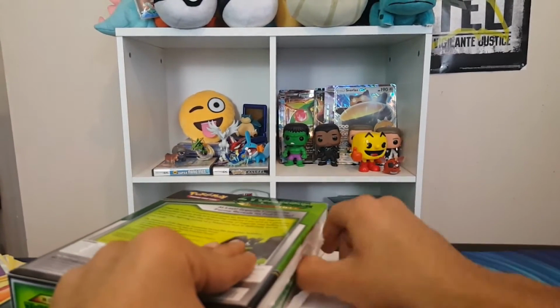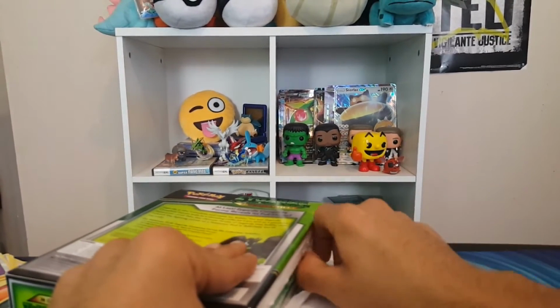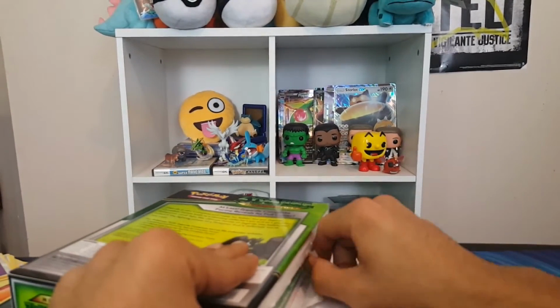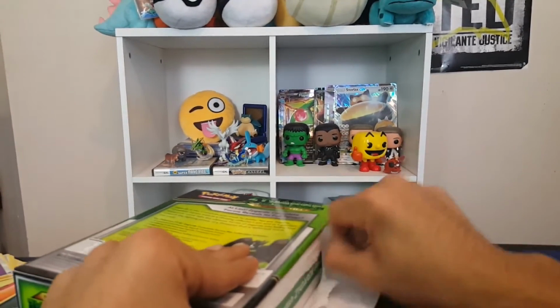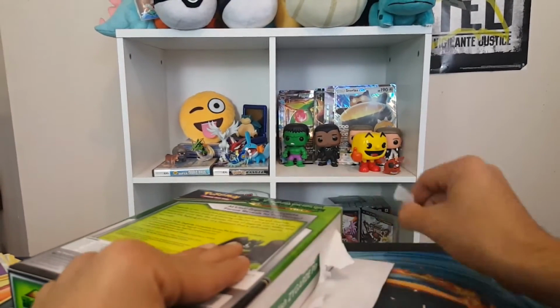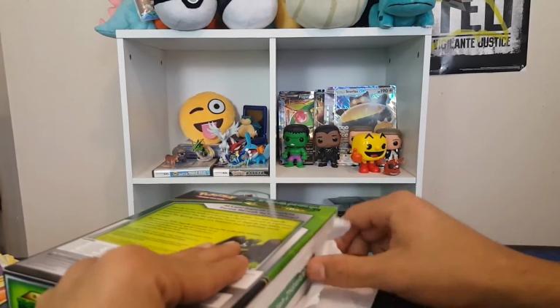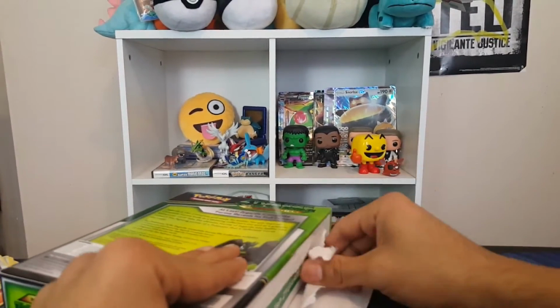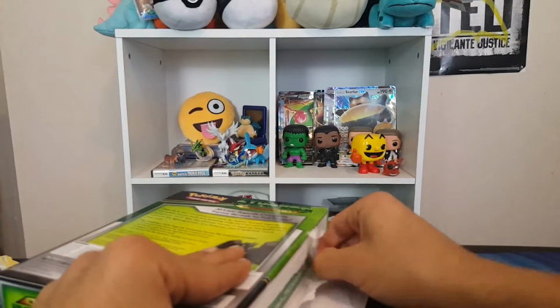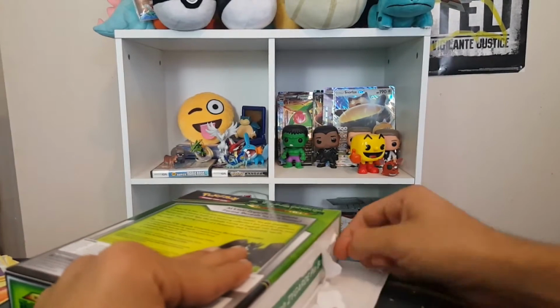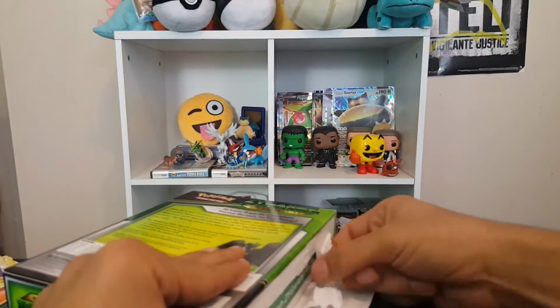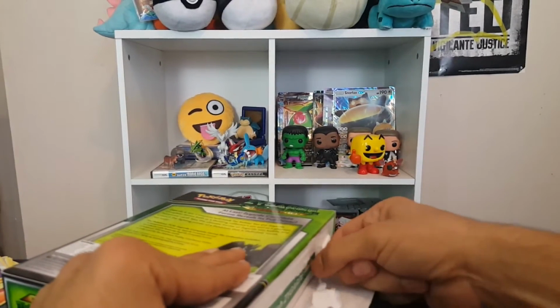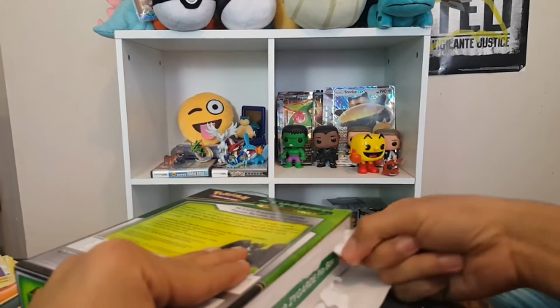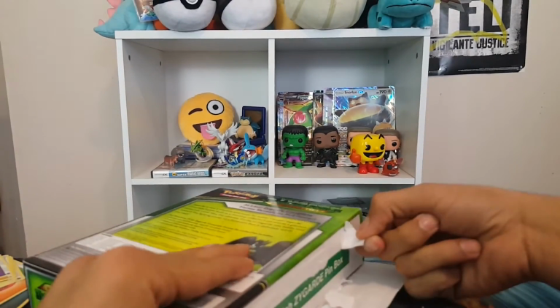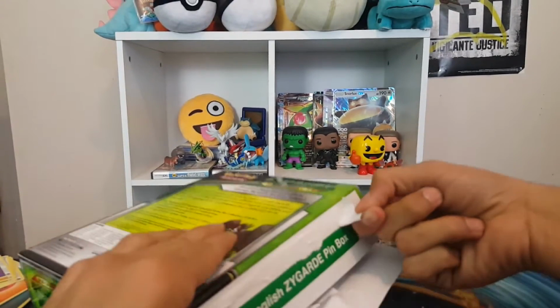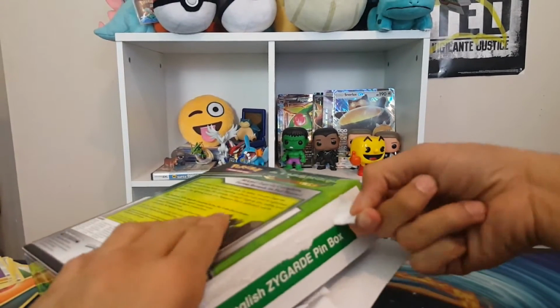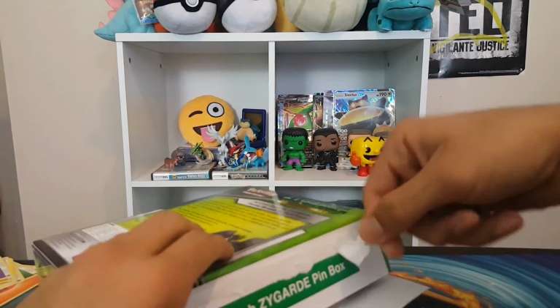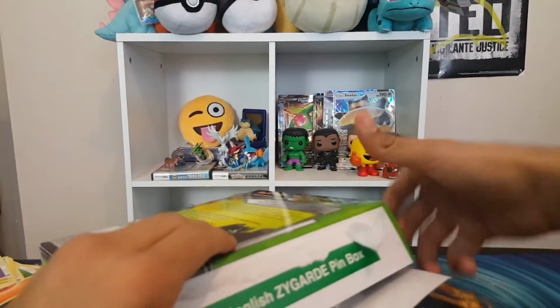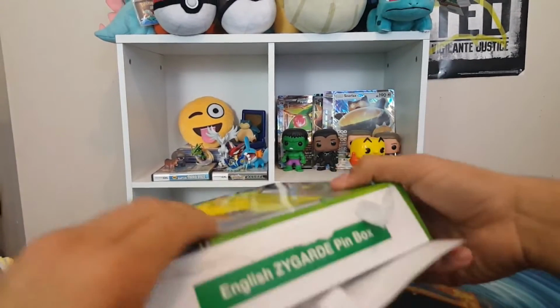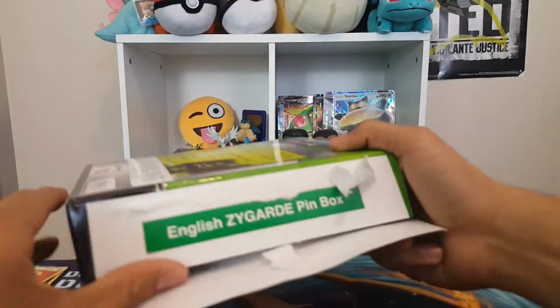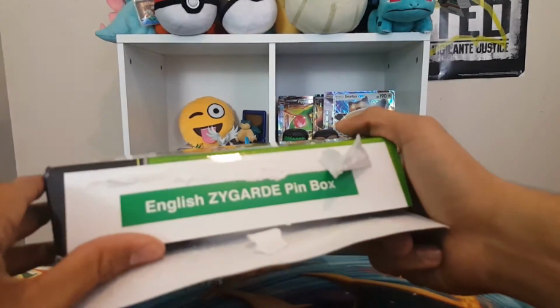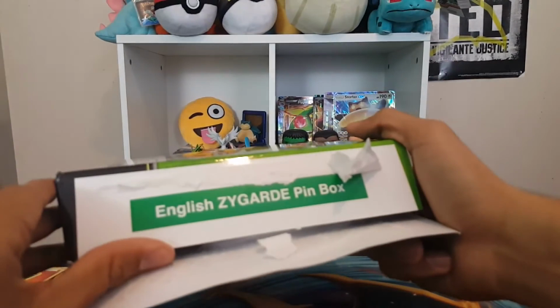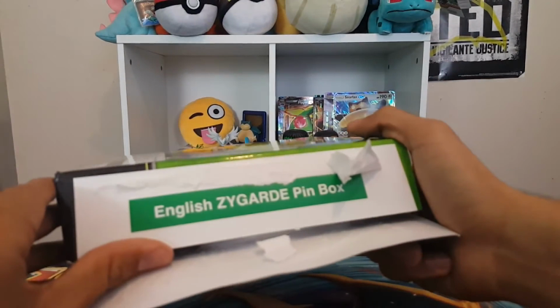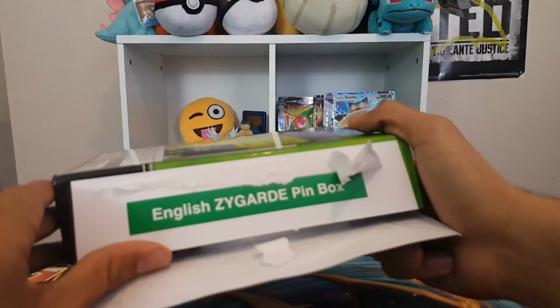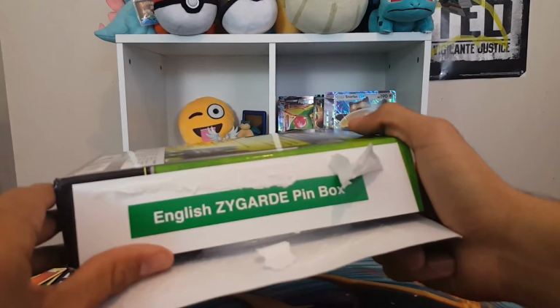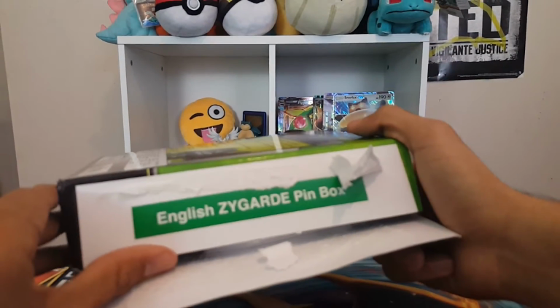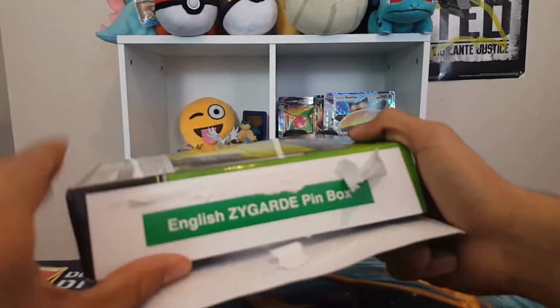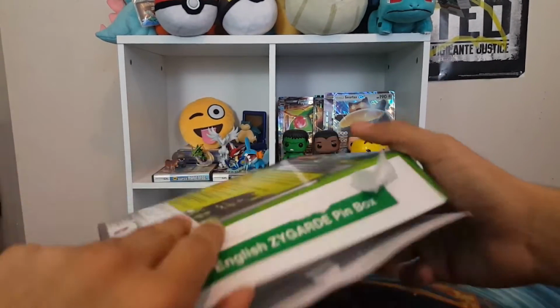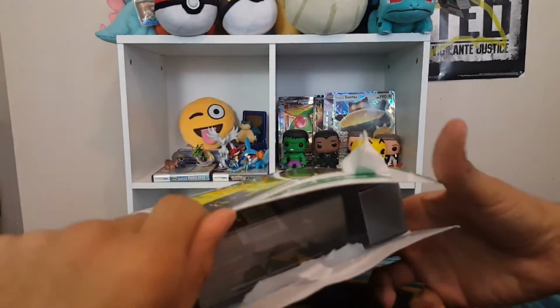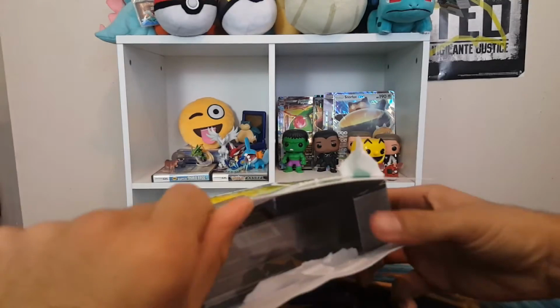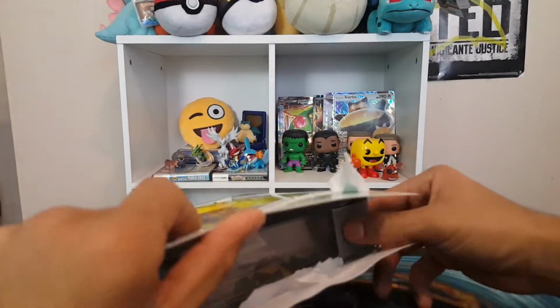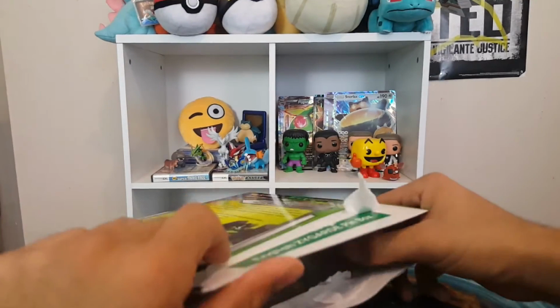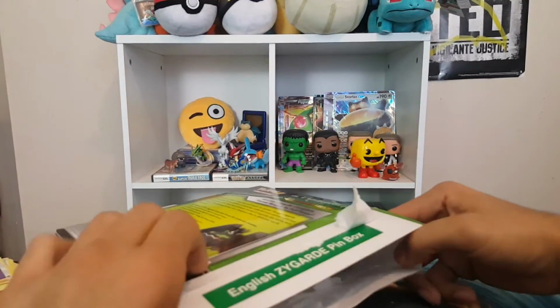English Zygarde. Hello everybody. This is the Zygarde Quick Form Pin — there it is. There's the box. It's the English Zygarde Pin. Why are they writing like that? It's on the side.